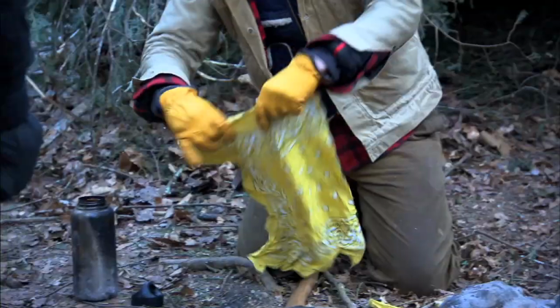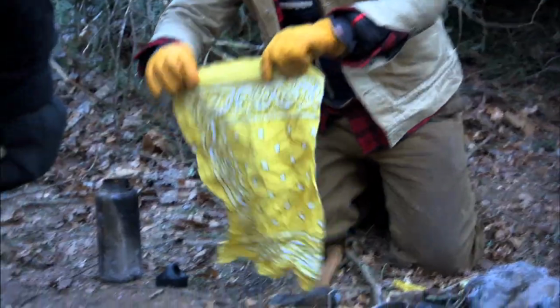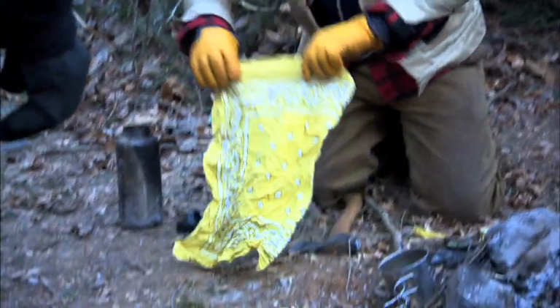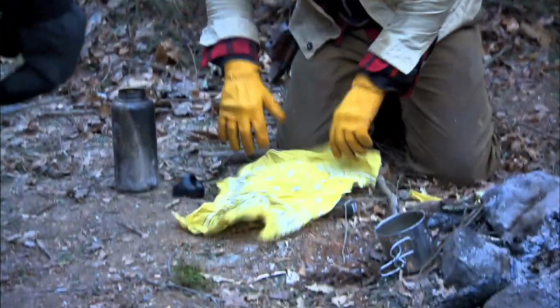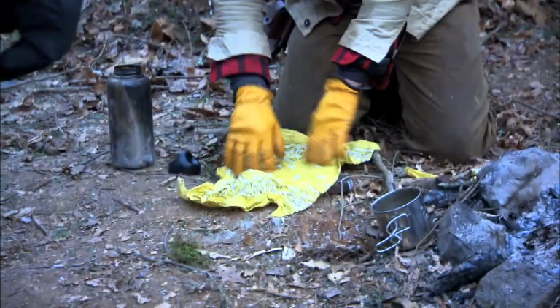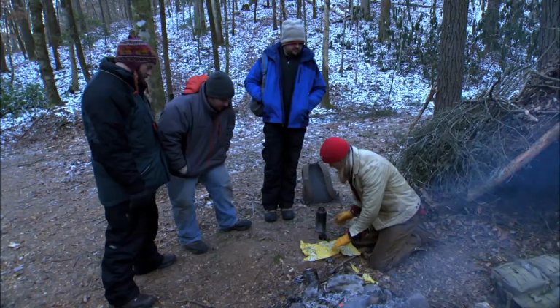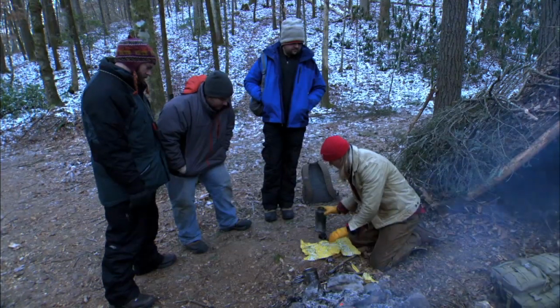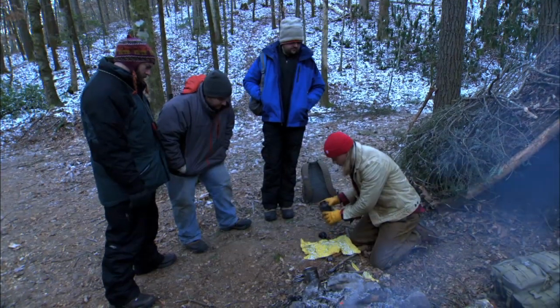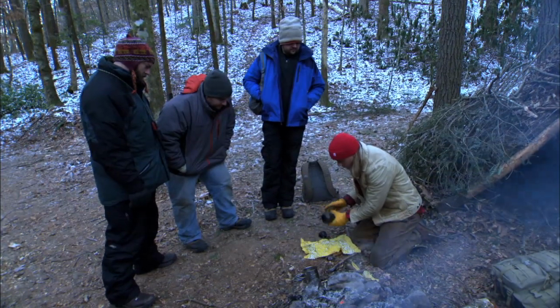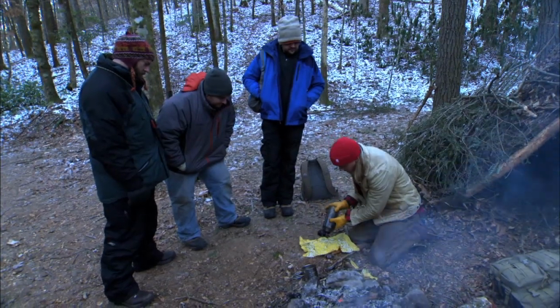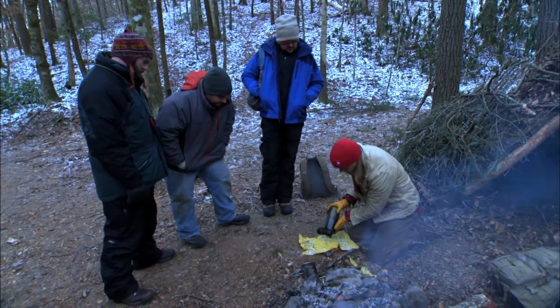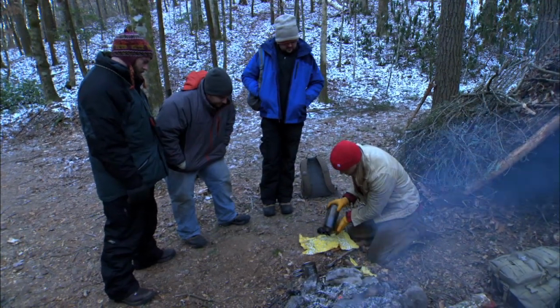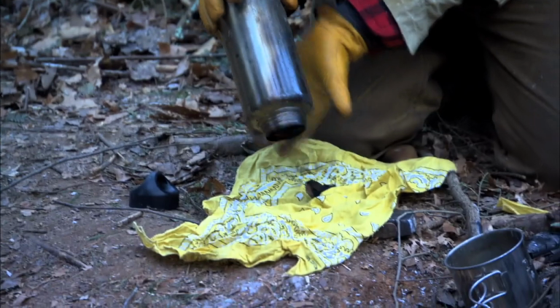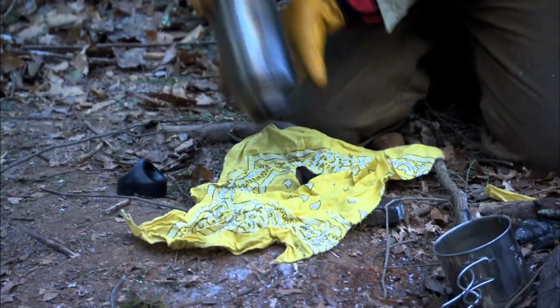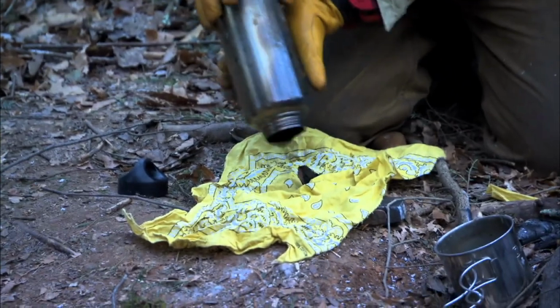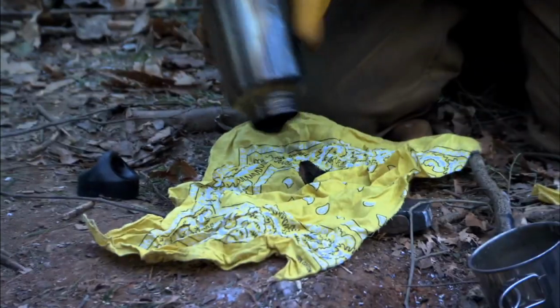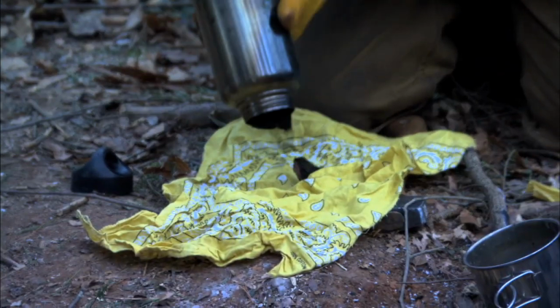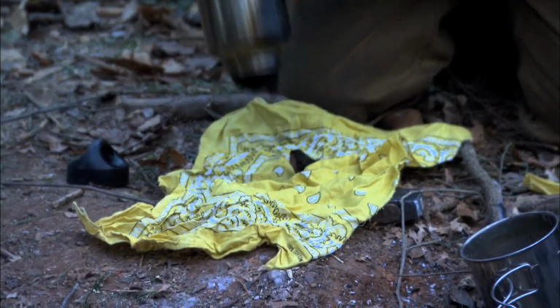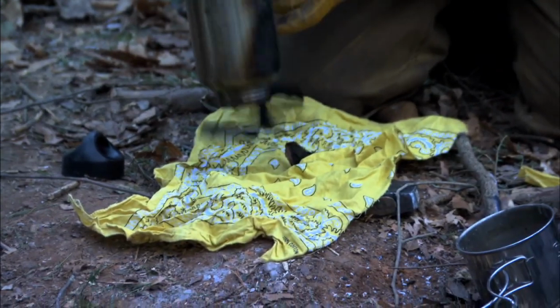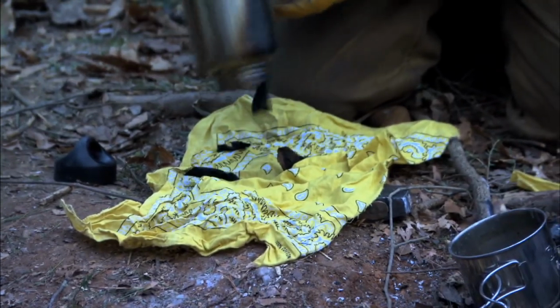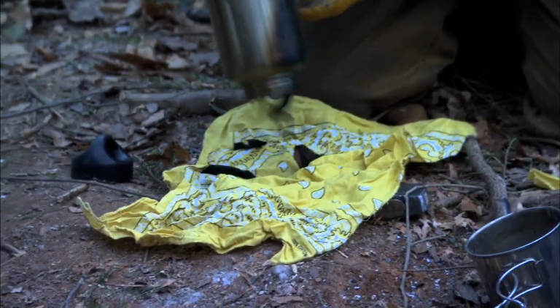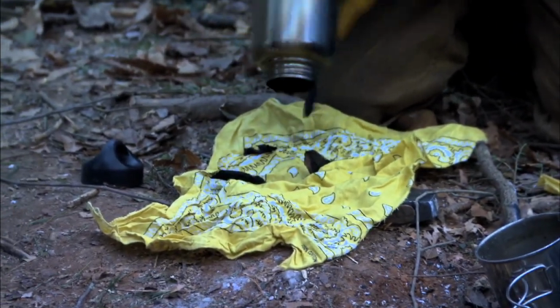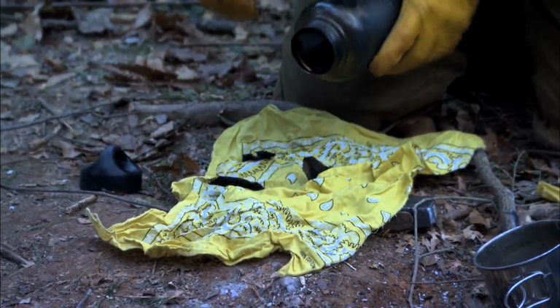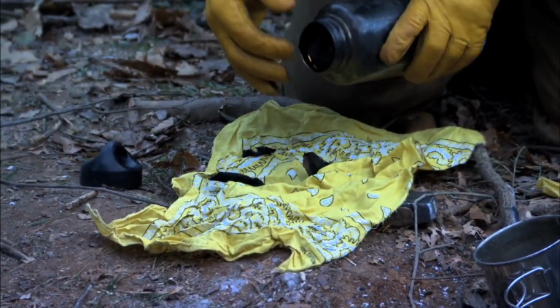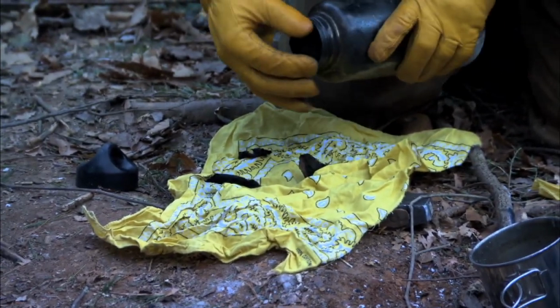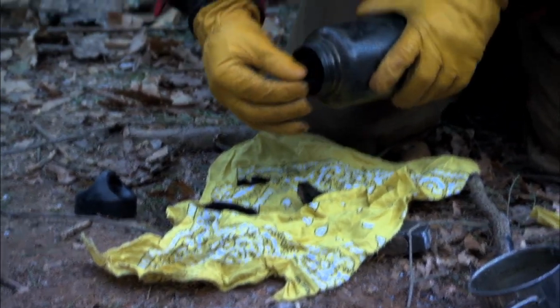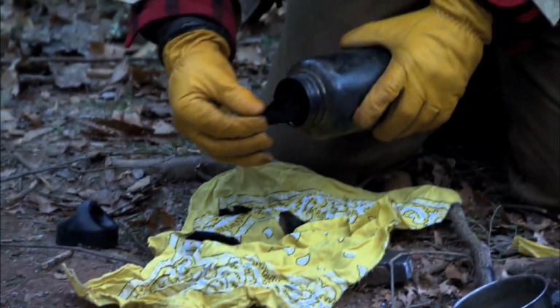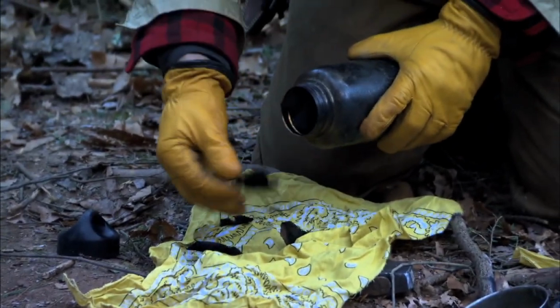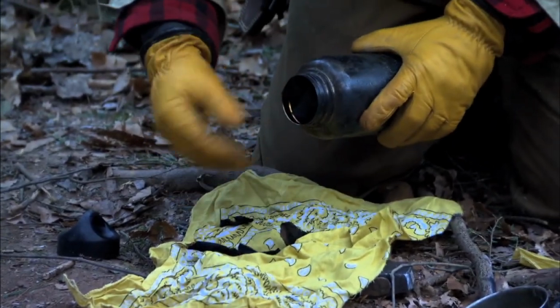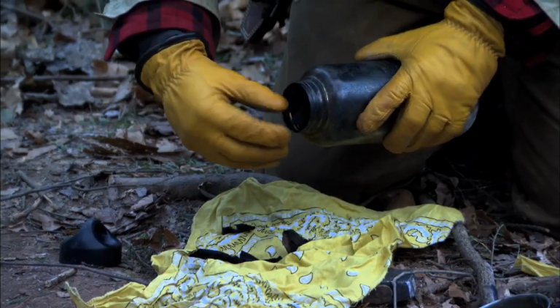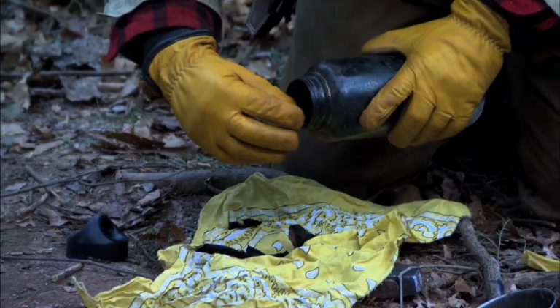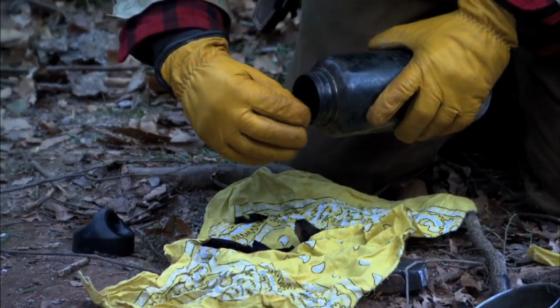In that bottle now should look like black charred fabric. Wow, look at that. That looks just like that char cloth. That's right.